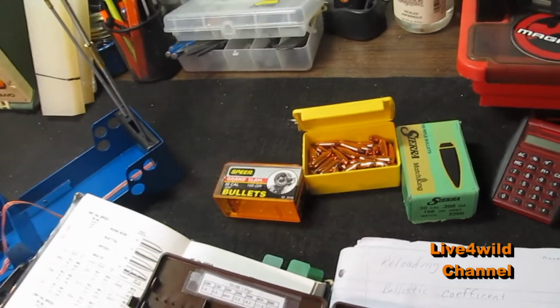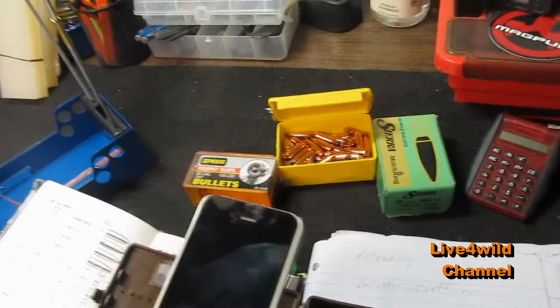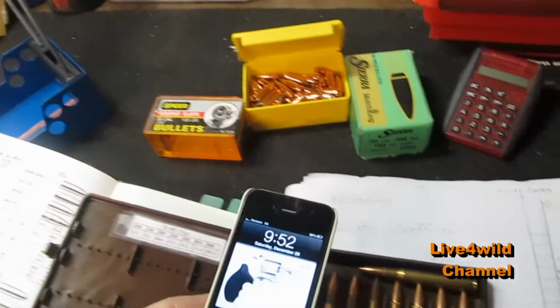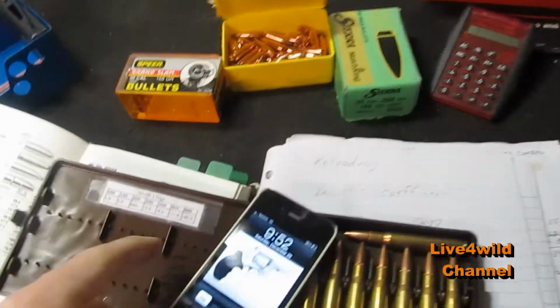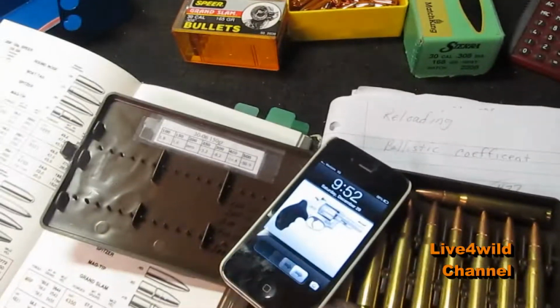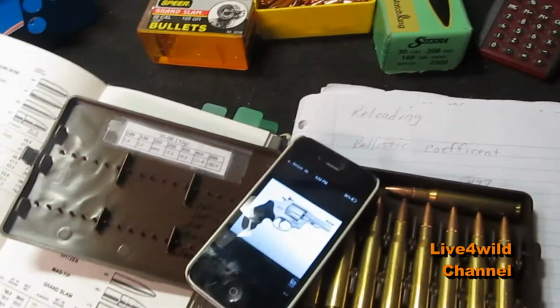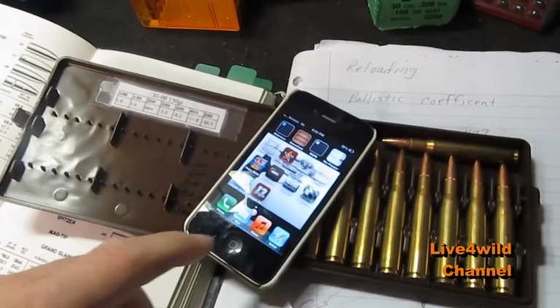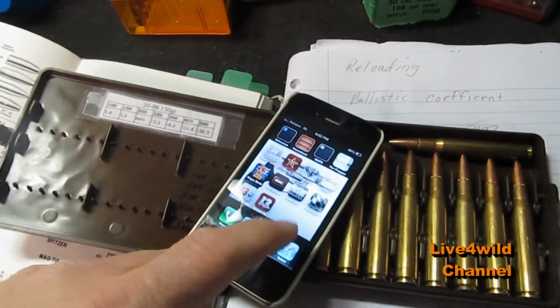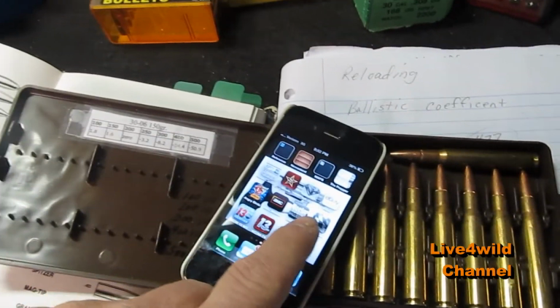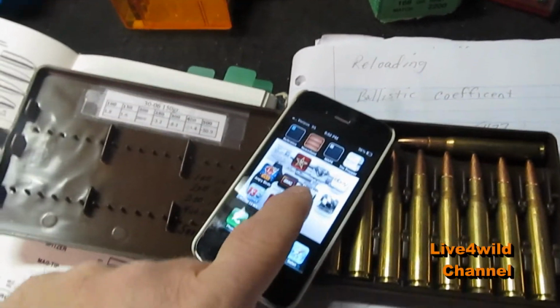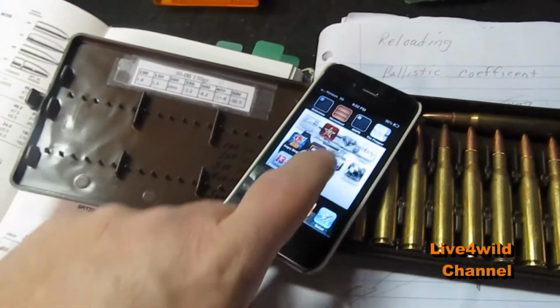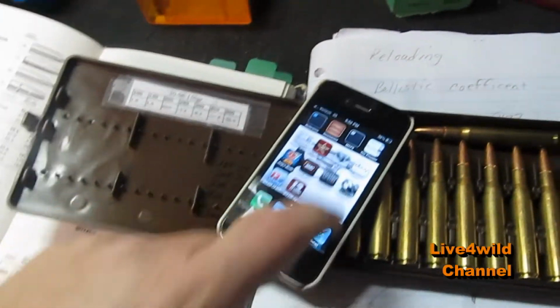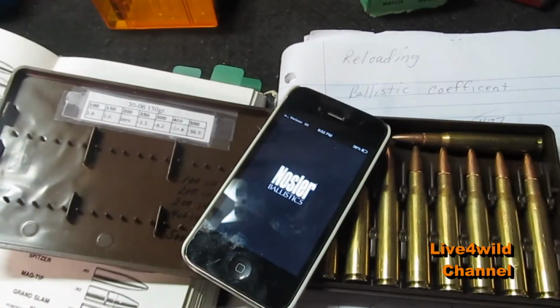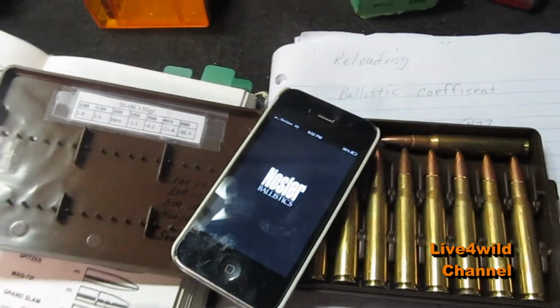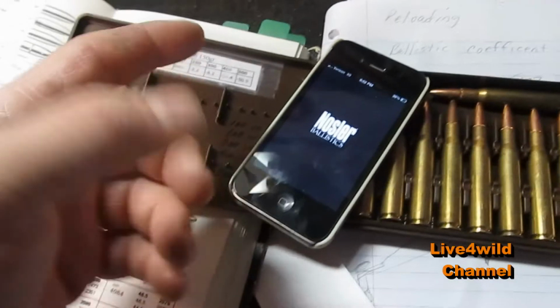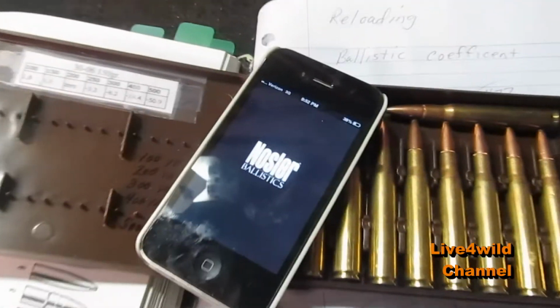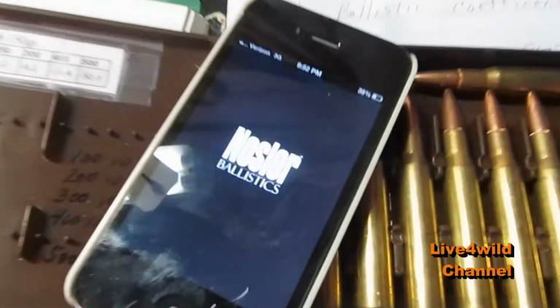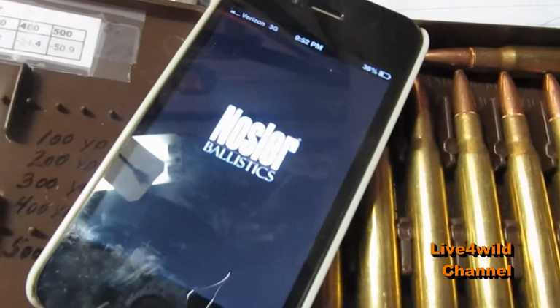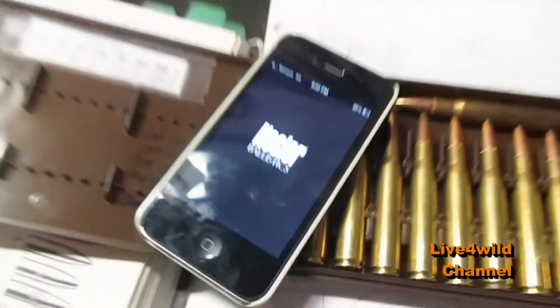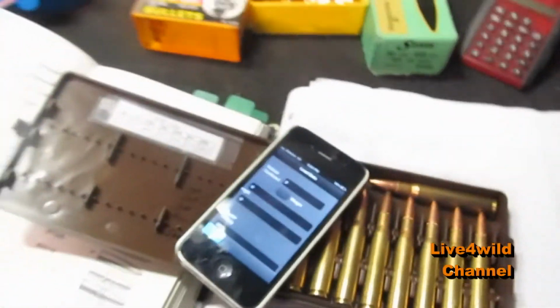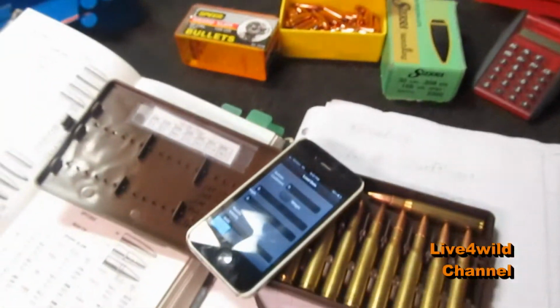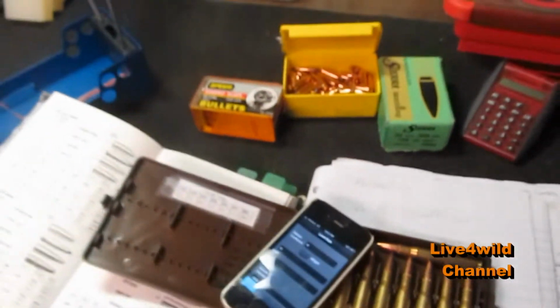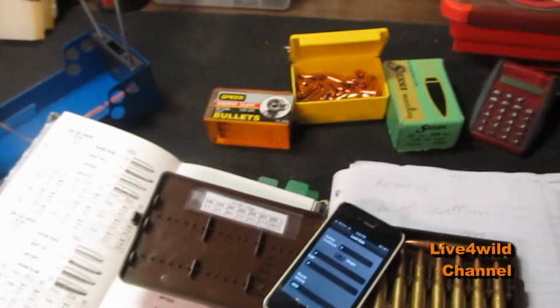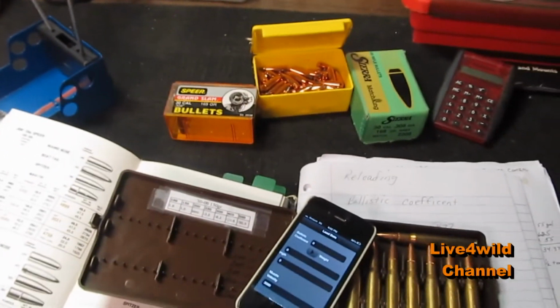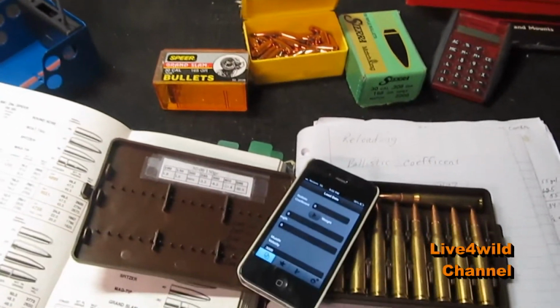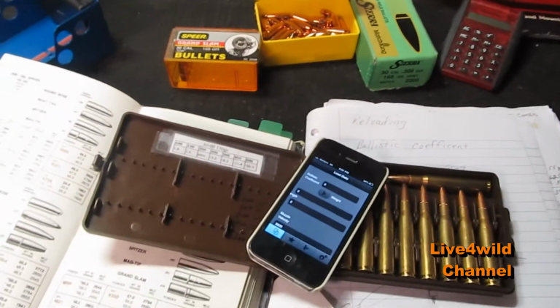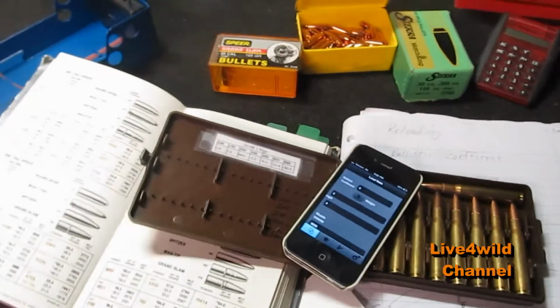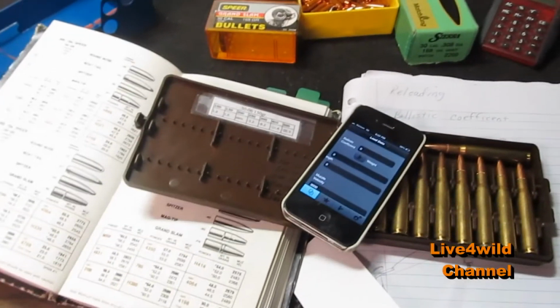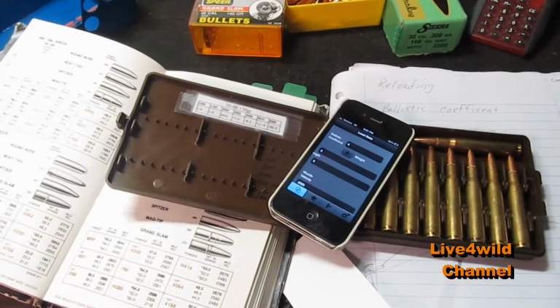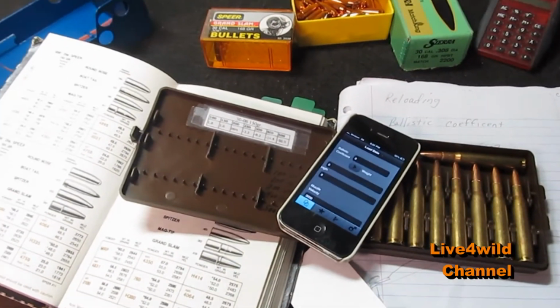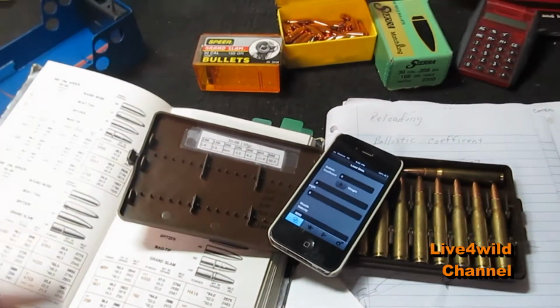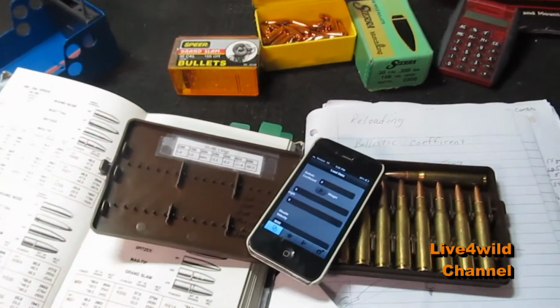There are tools out there - I got an iPhone. Nosler's got a ballistics app. Winchester's got a ballistics app for iPhone or Android. There are a lot of tools out there that you can have right on you.